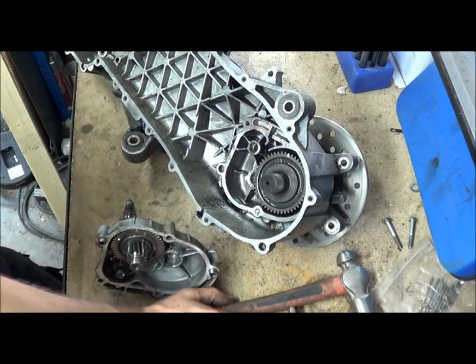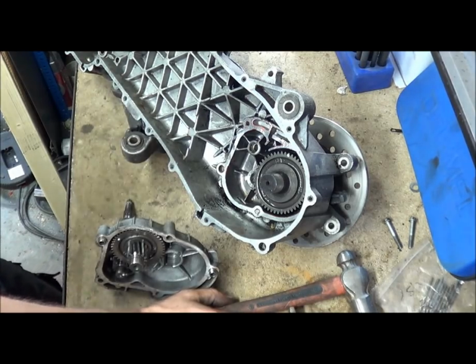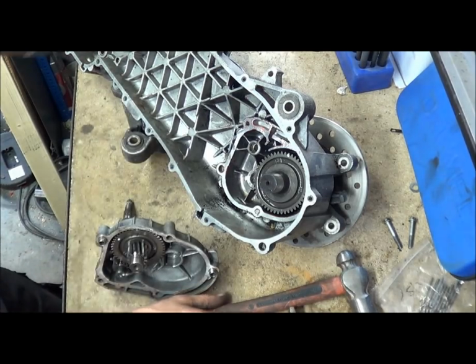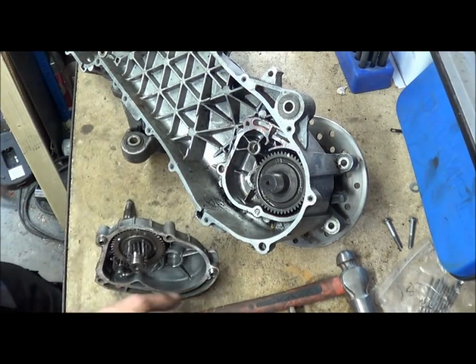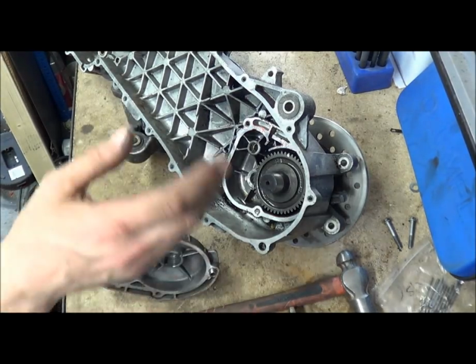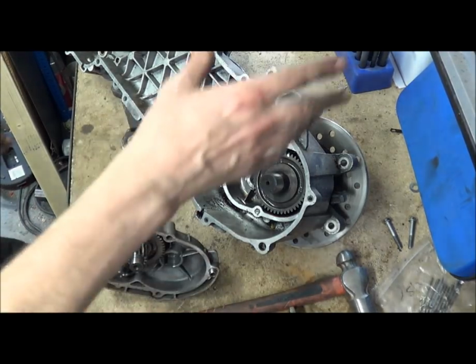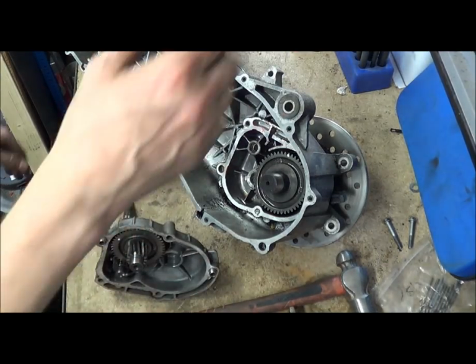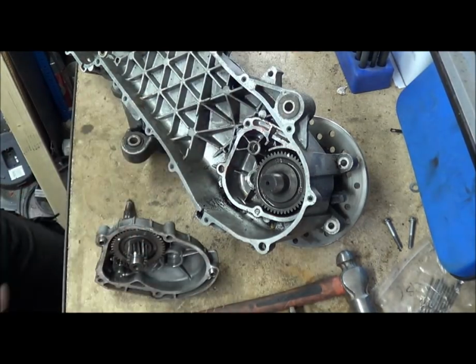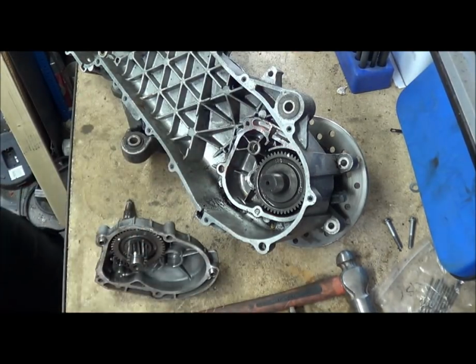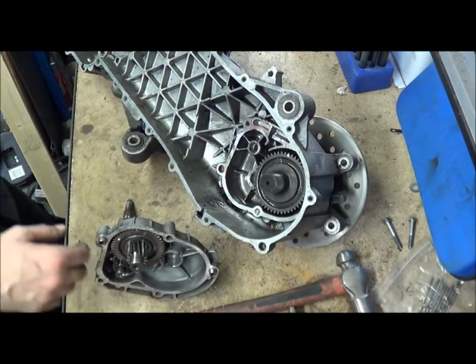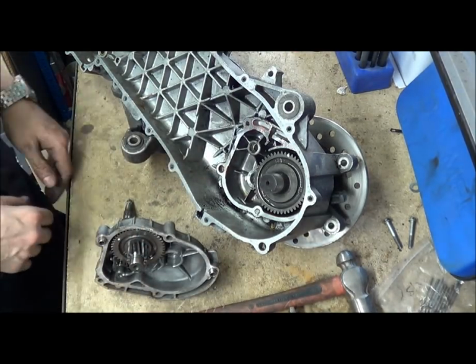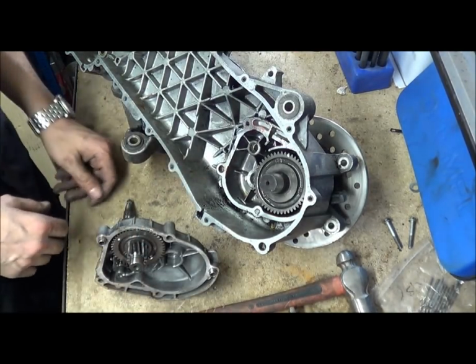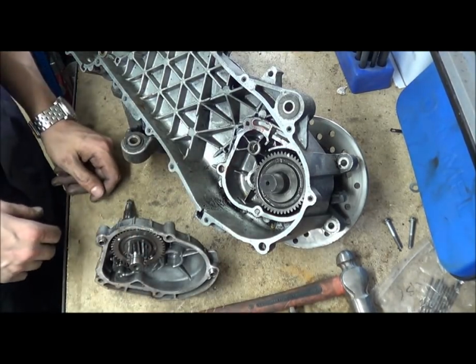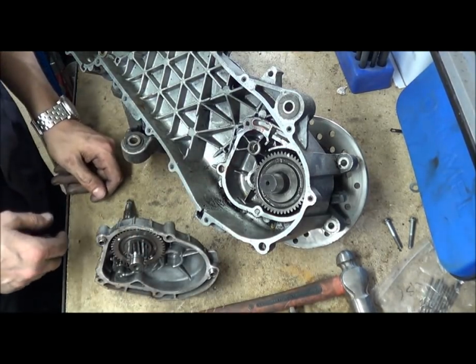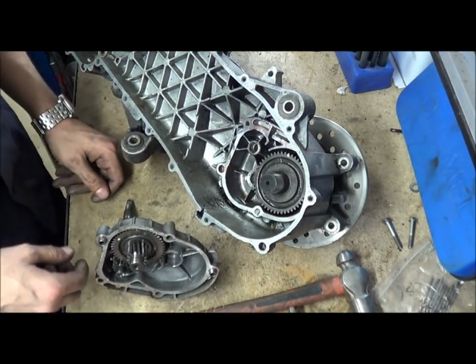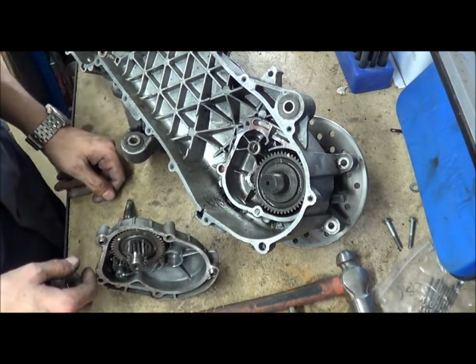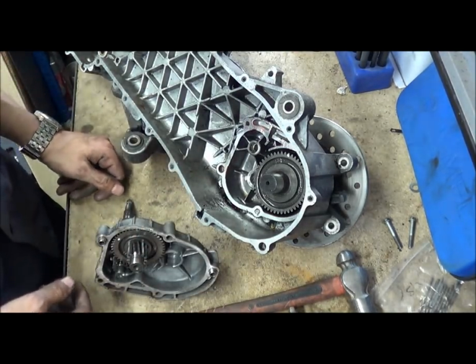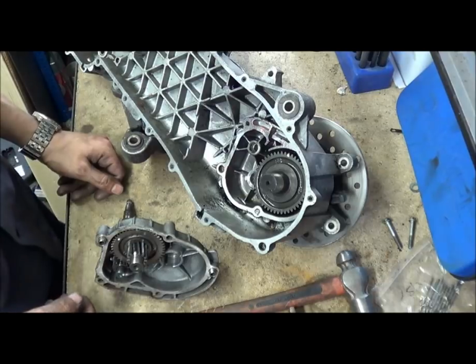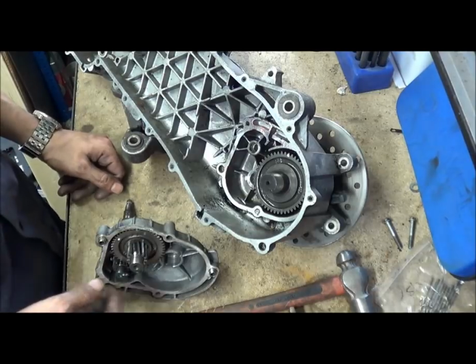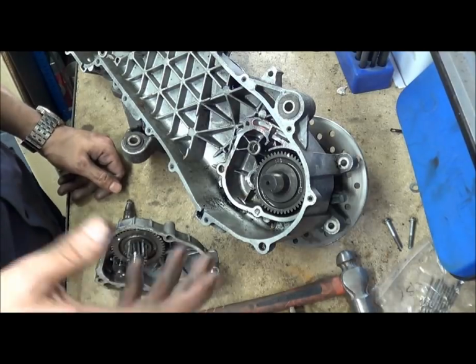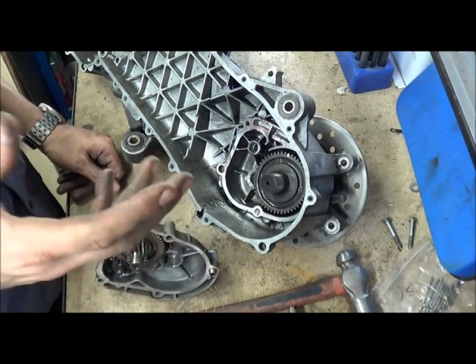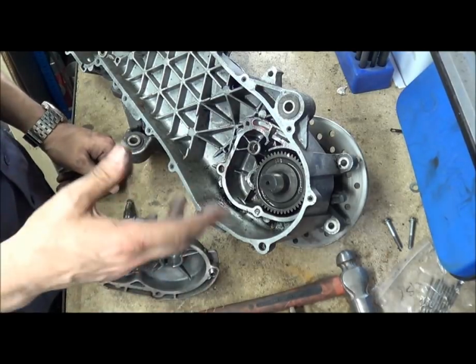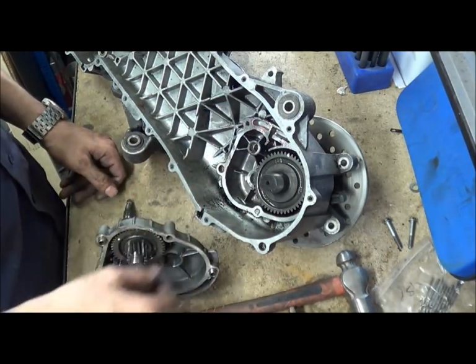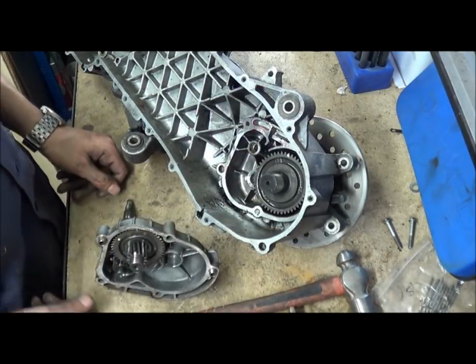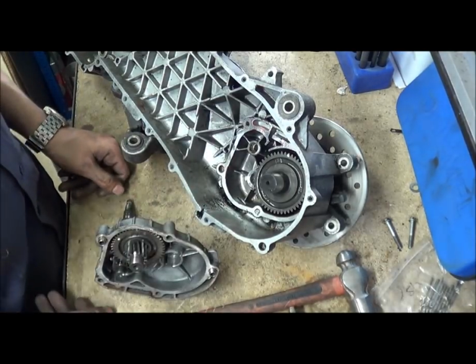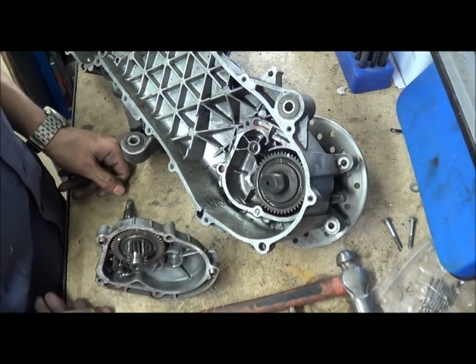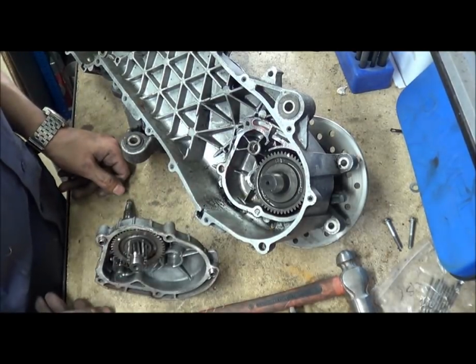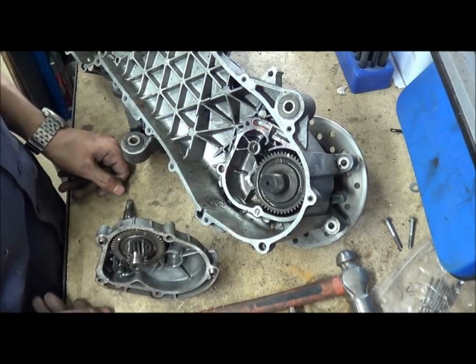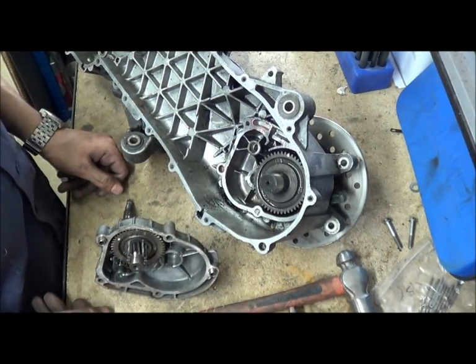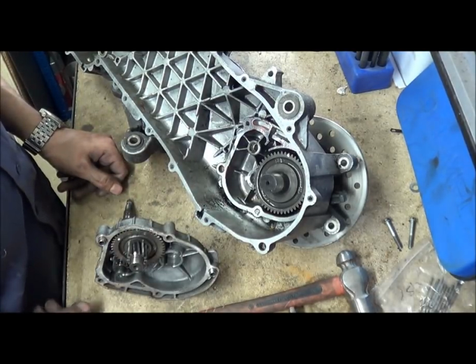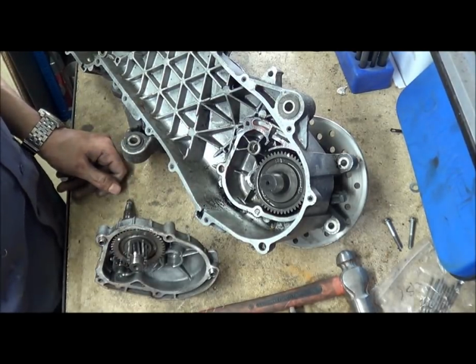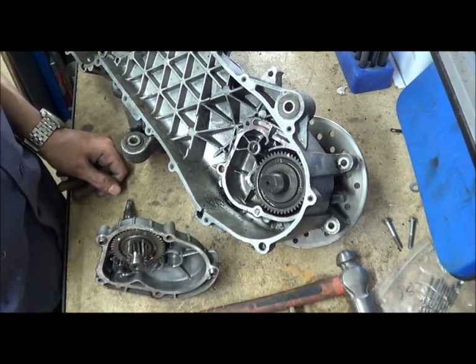So that's gears, that's how to get this off without breaking anything, and that's a simple explanation on gears. See you in a bit.